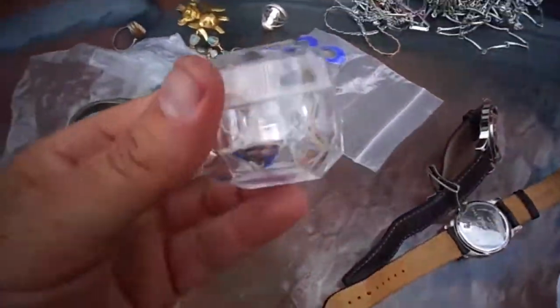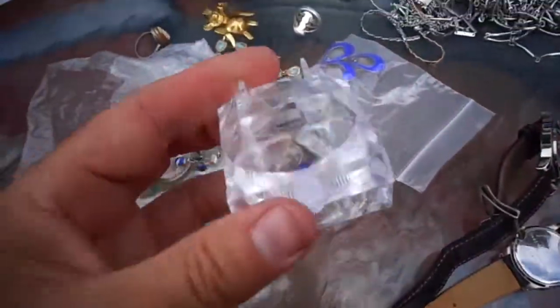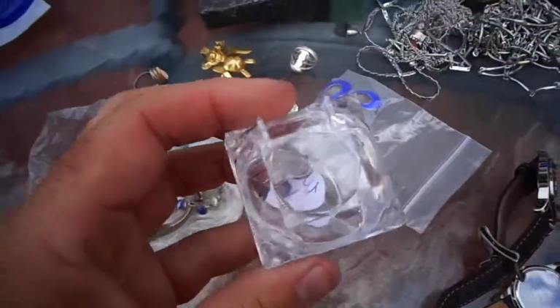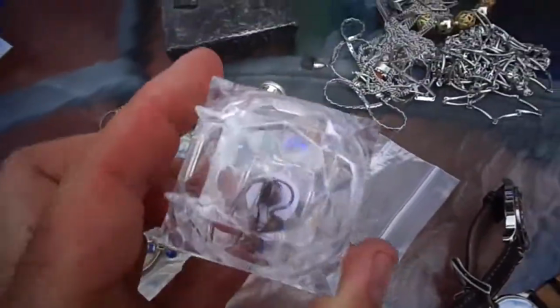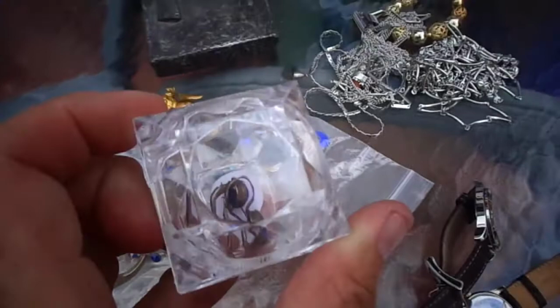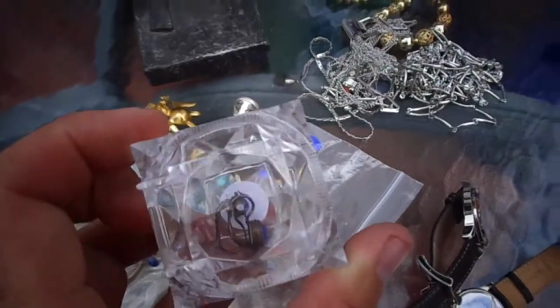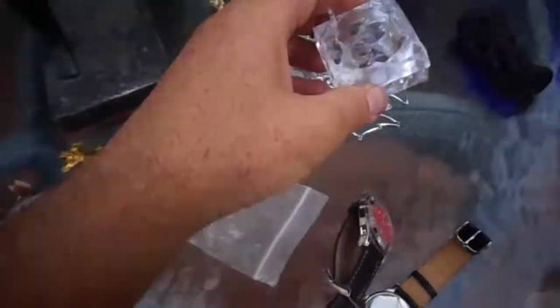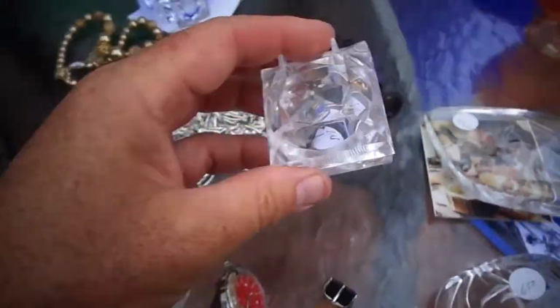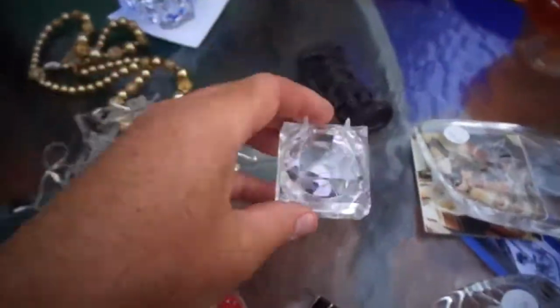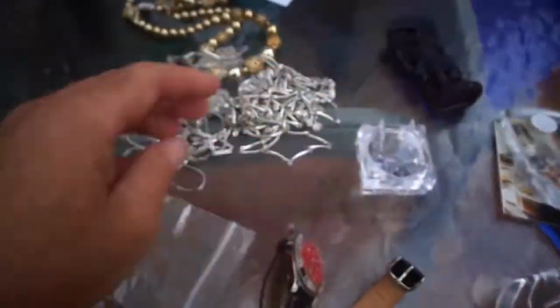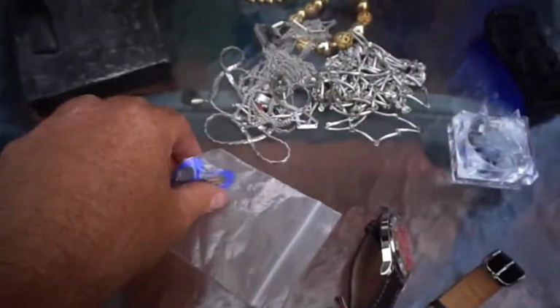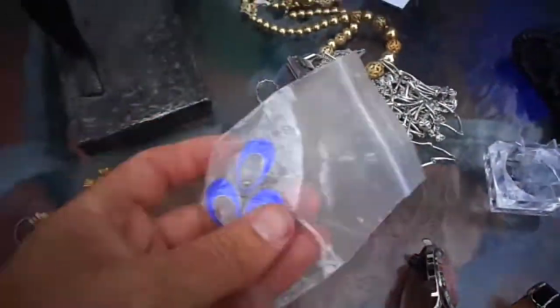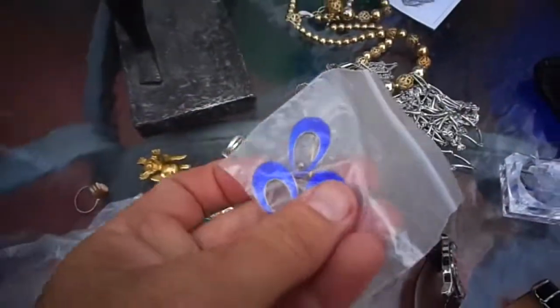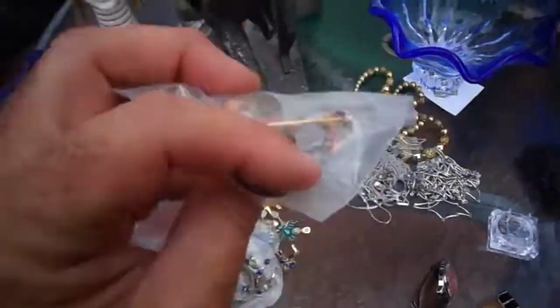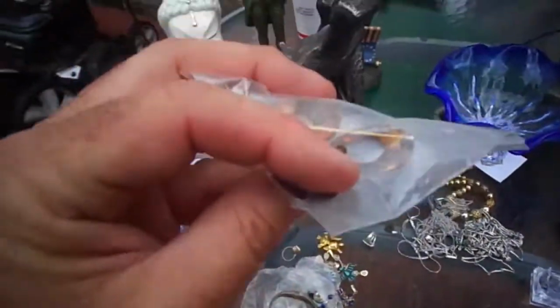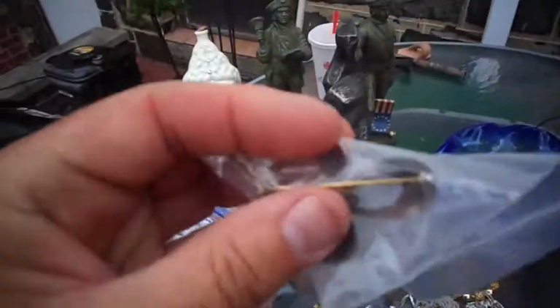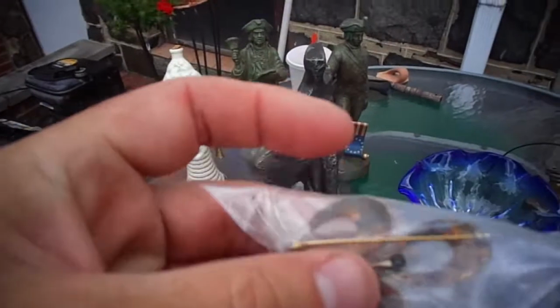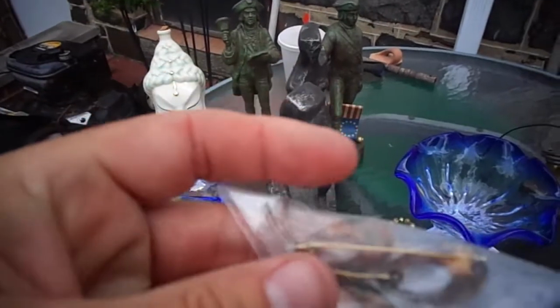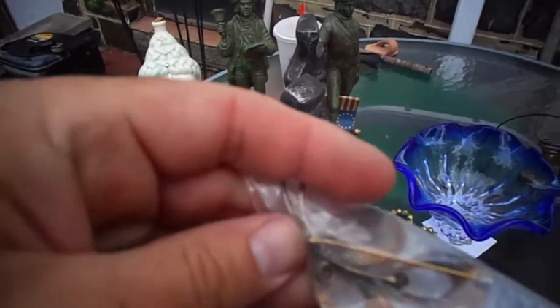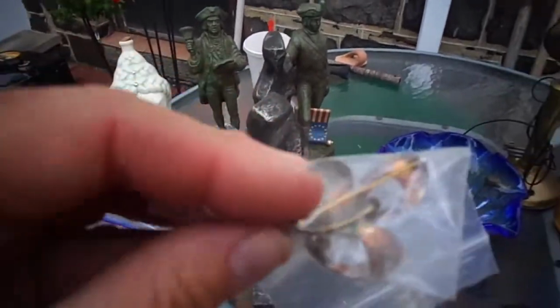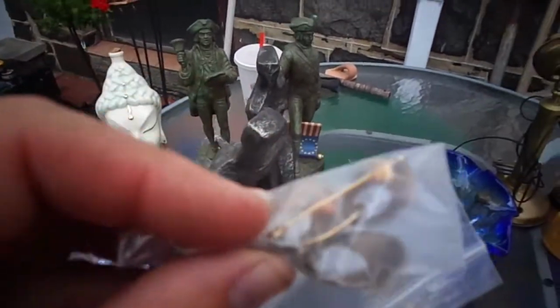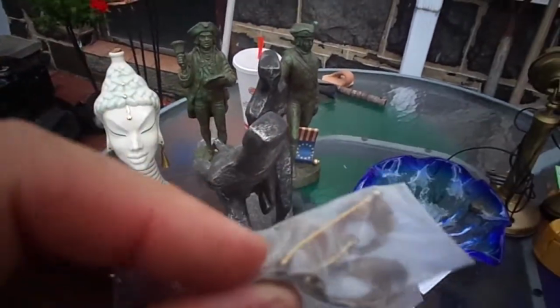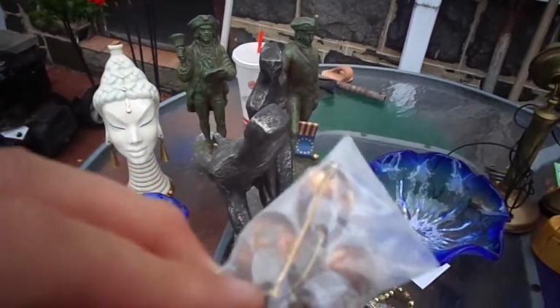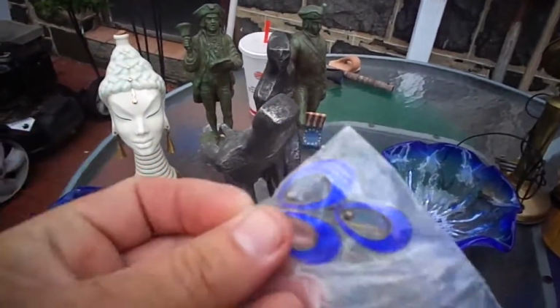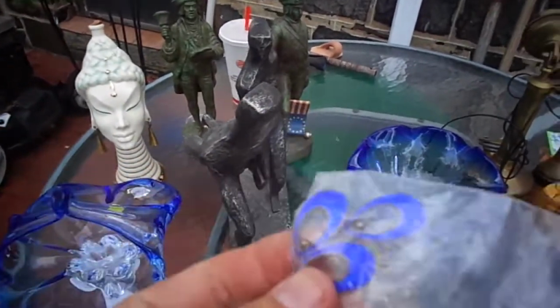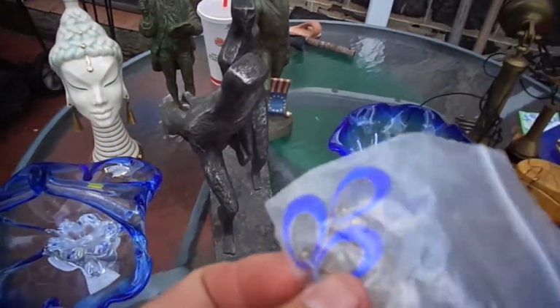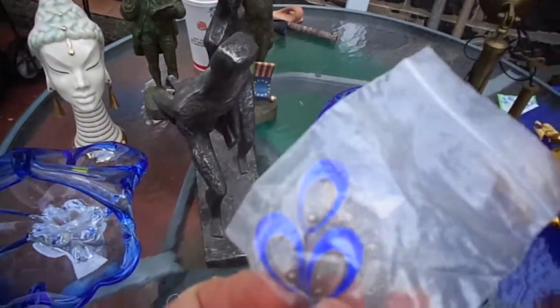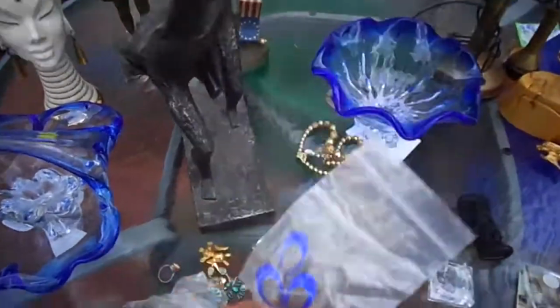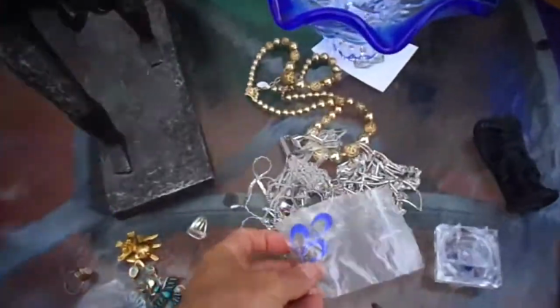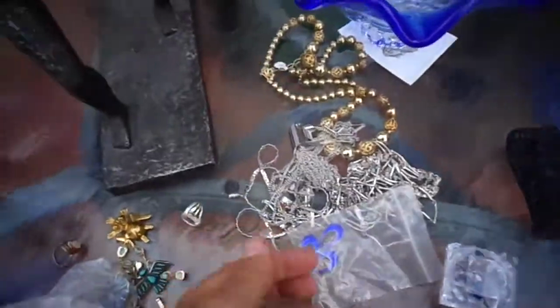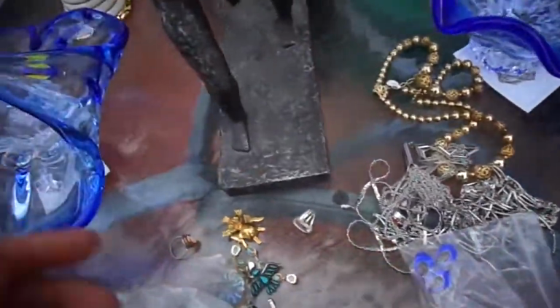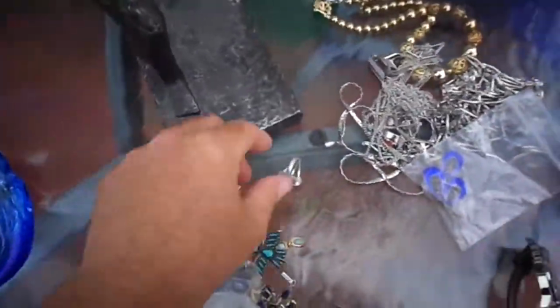Here's some earrings. We paid $3. They're silver — it looks like silver. Here's an enamel sterling pin. It's Denmark — I can't really read it right now, I'm in too much of a rush. This should be $35 to $75 easily.